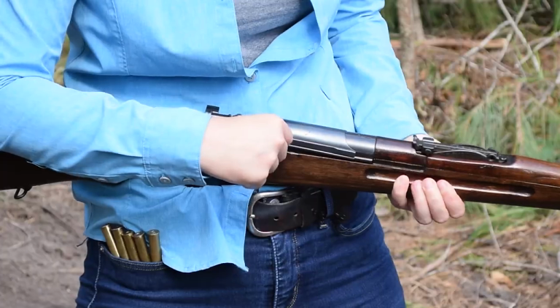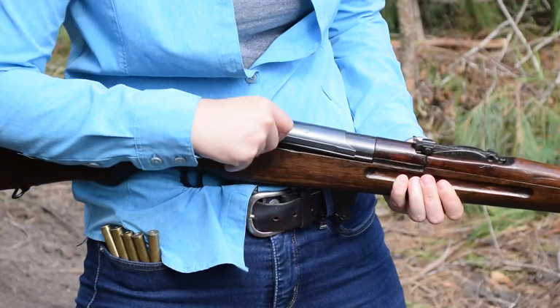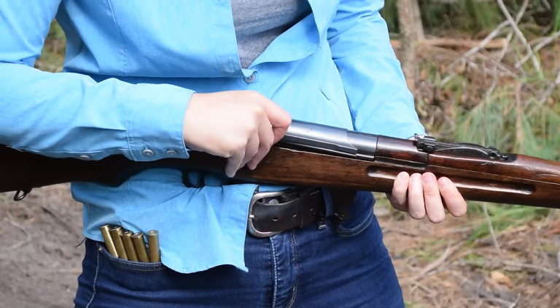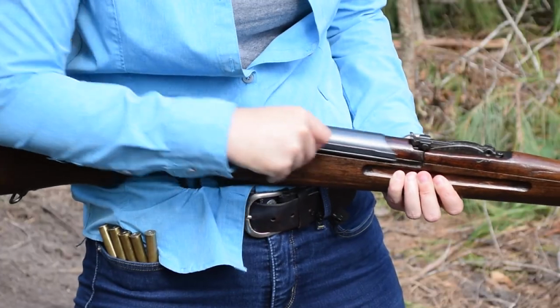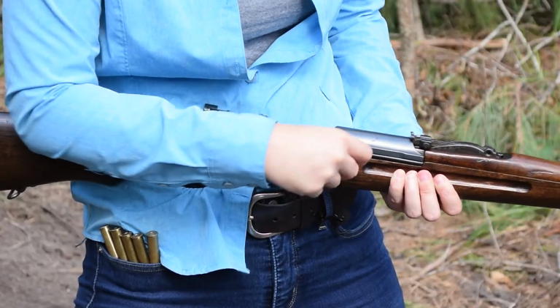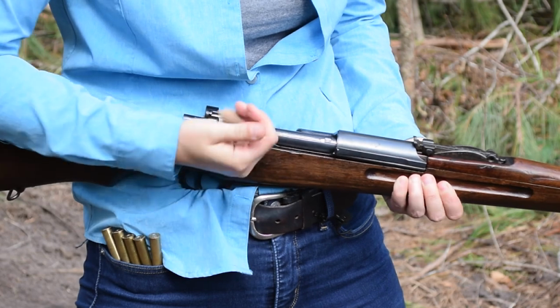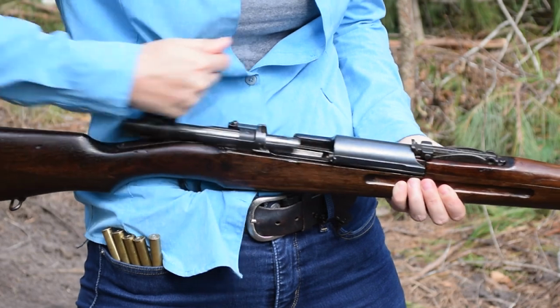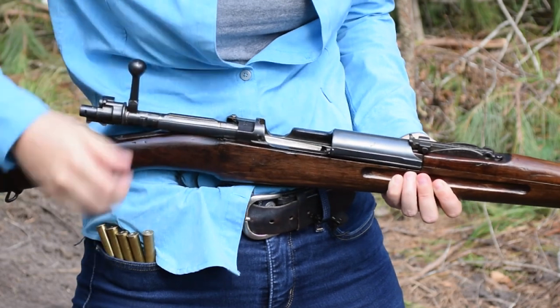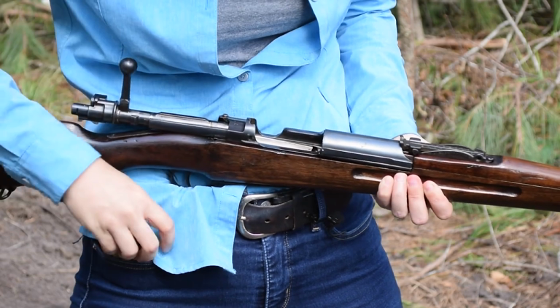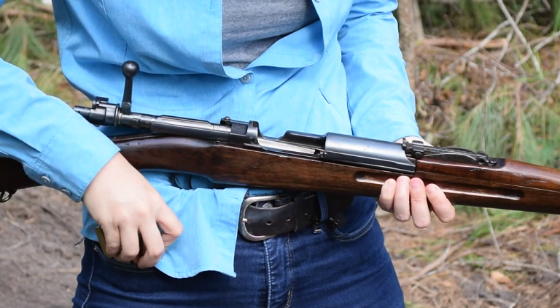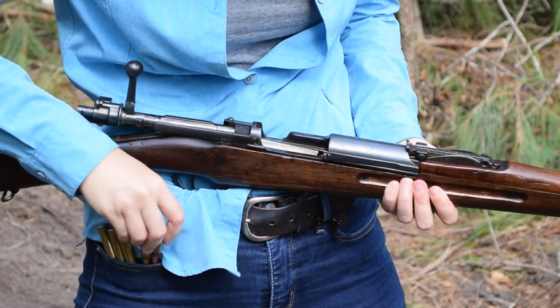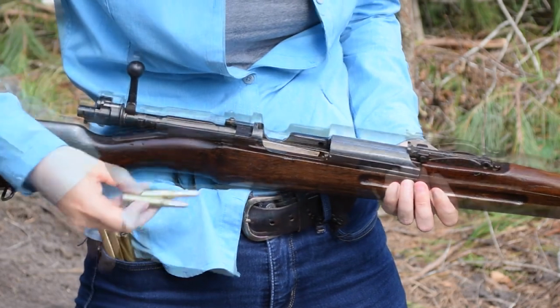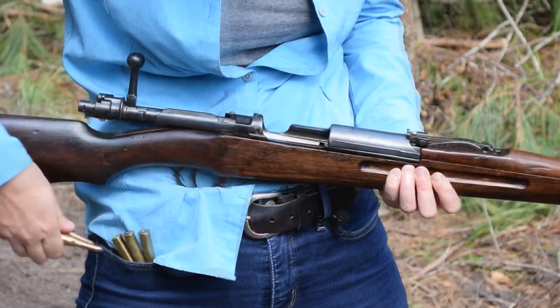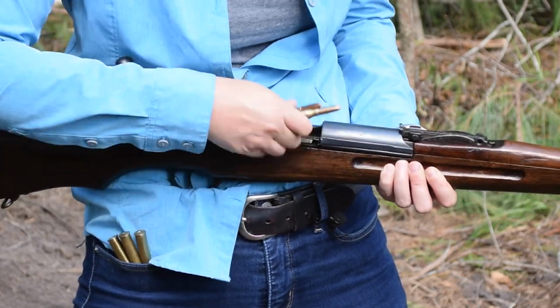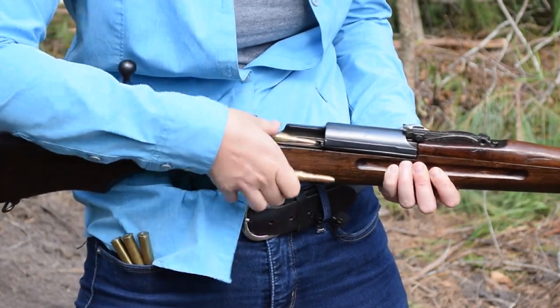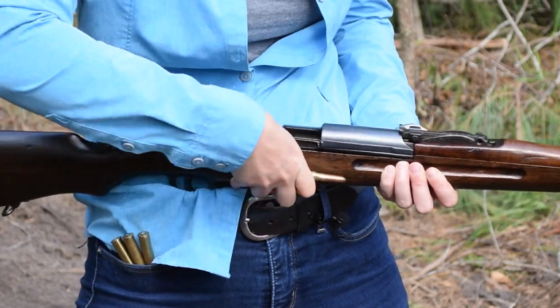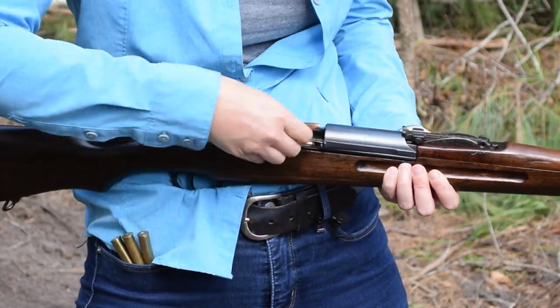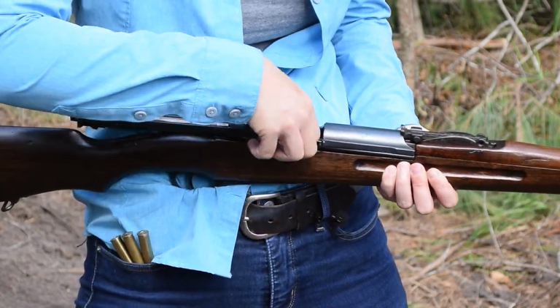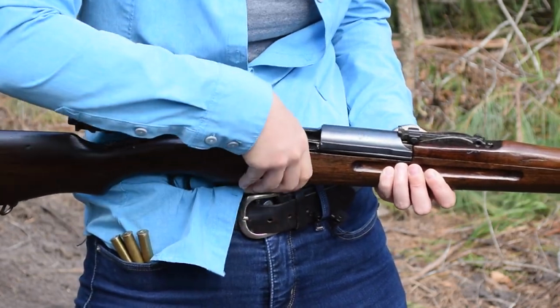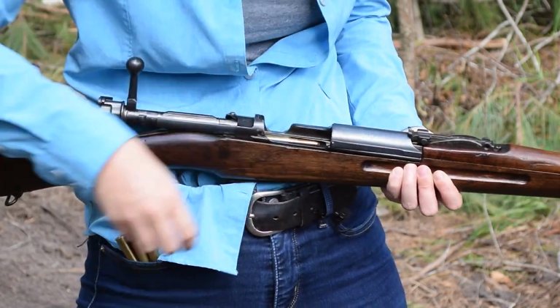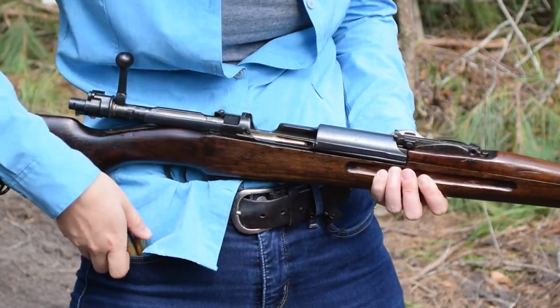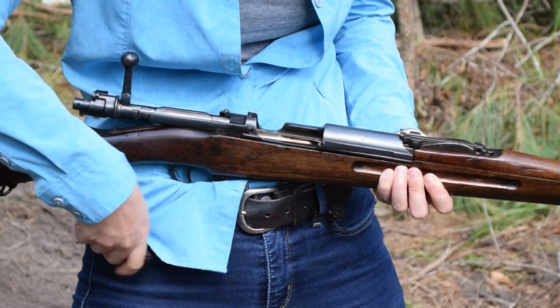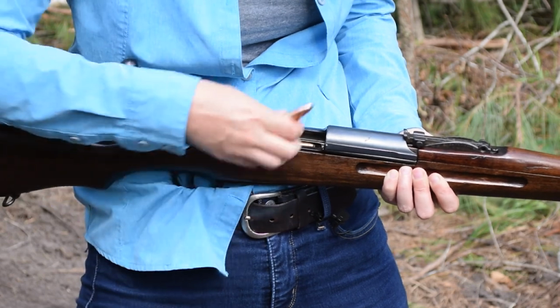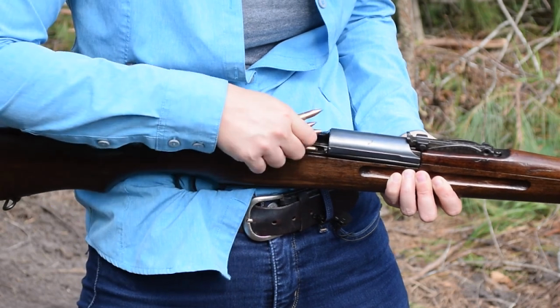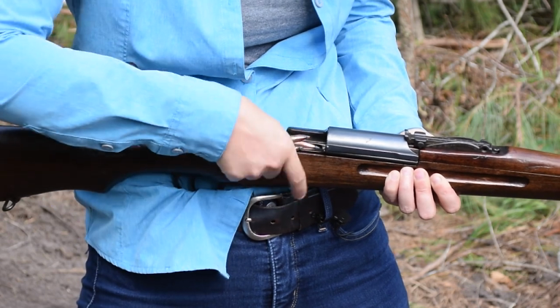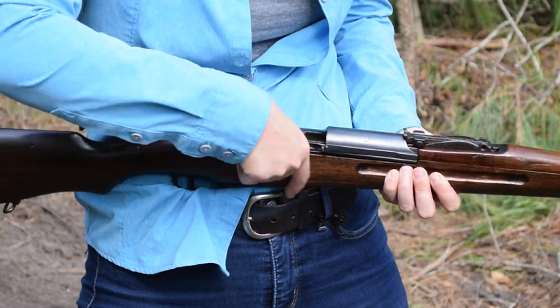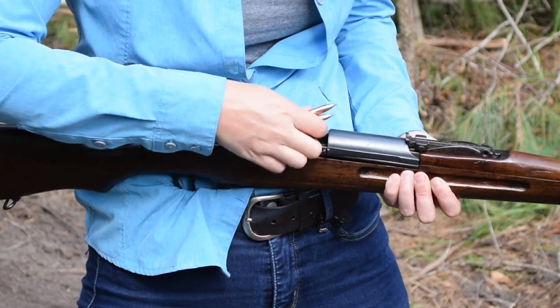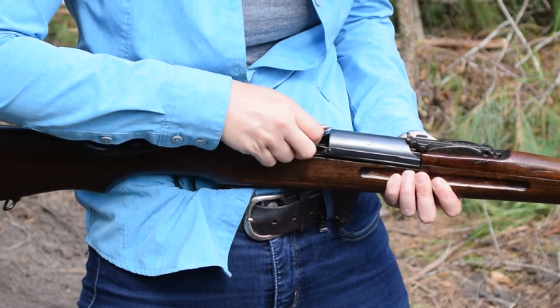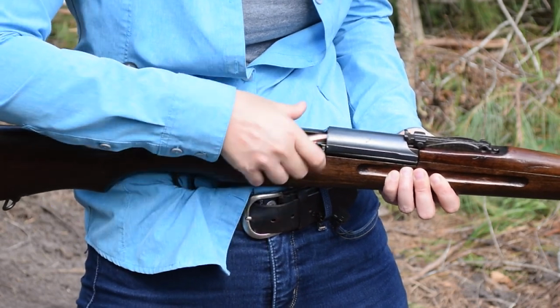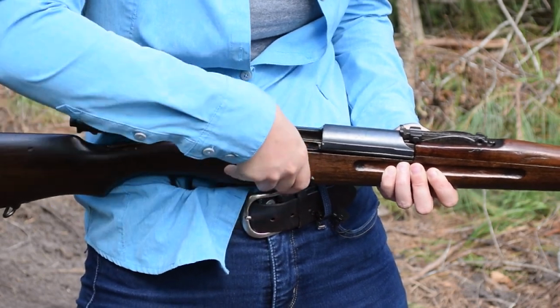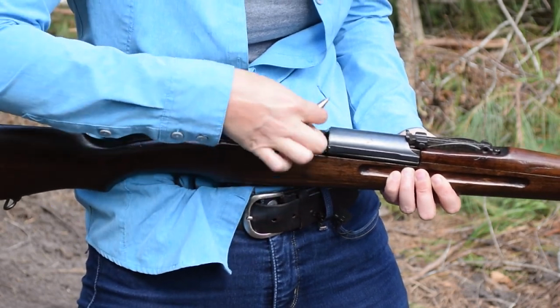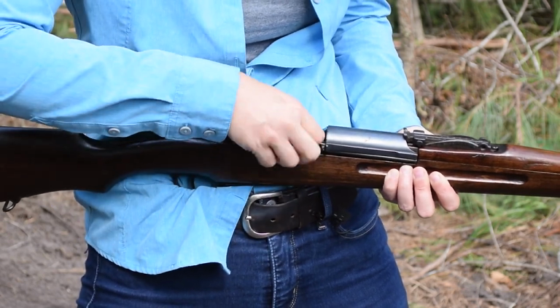To load up, thumb forward the dust cover — weird when they're not integrated with a bolt — and then normally we'd strip feed. But those clips are insanely rare, so pop in 5 rounds of 8mm rimmed Type 45.